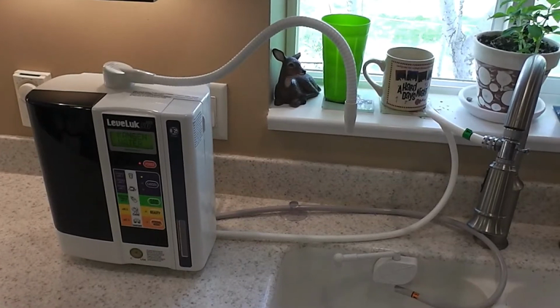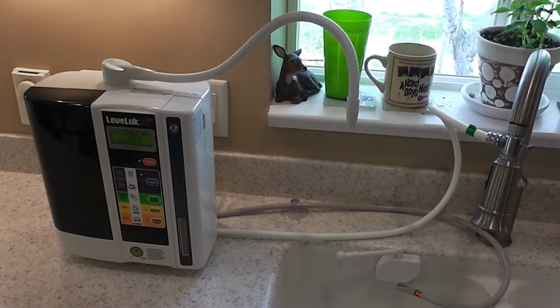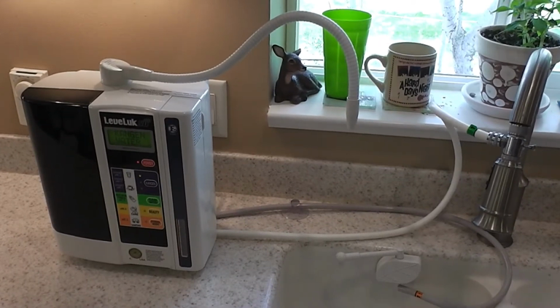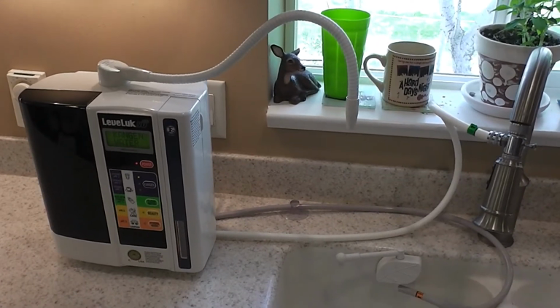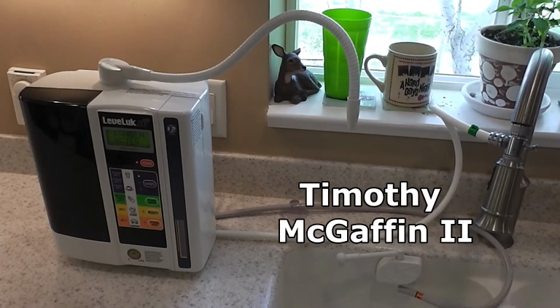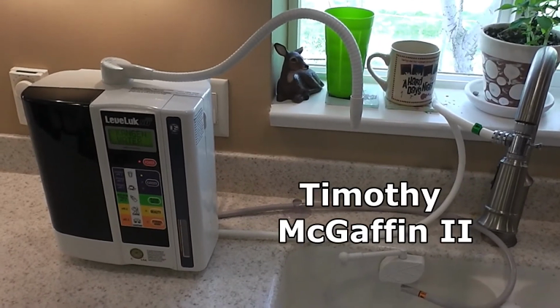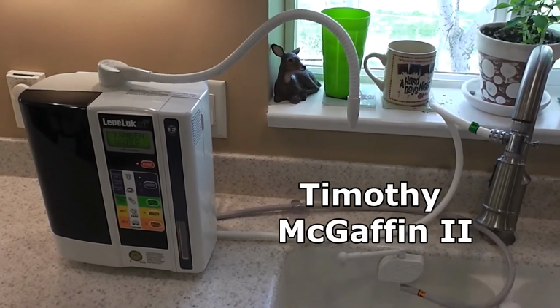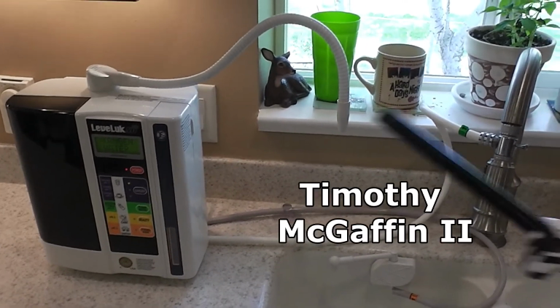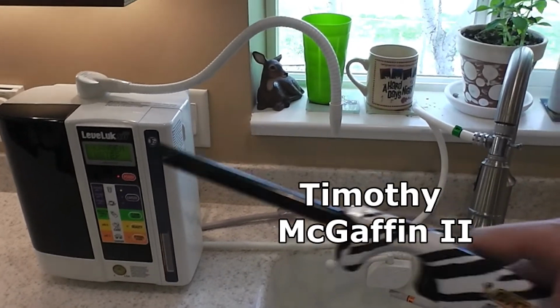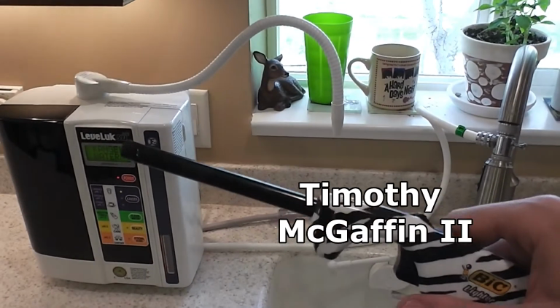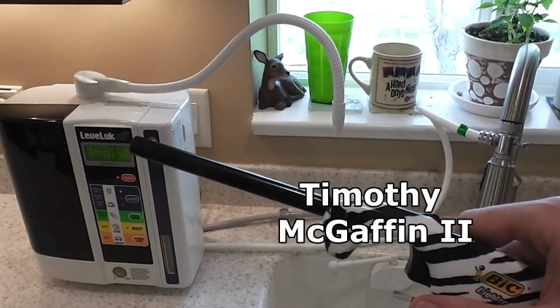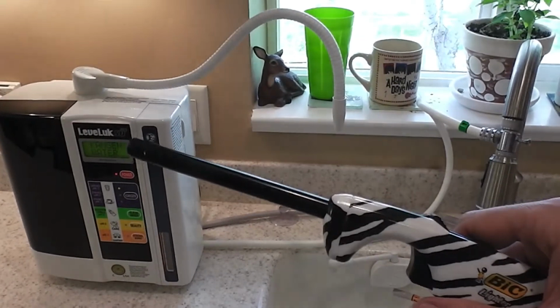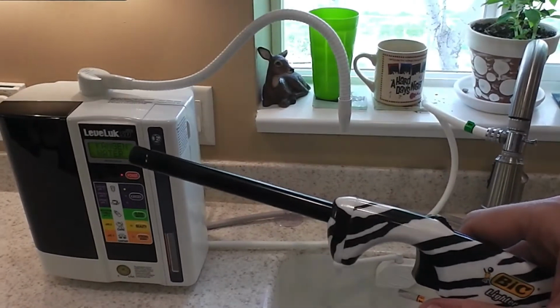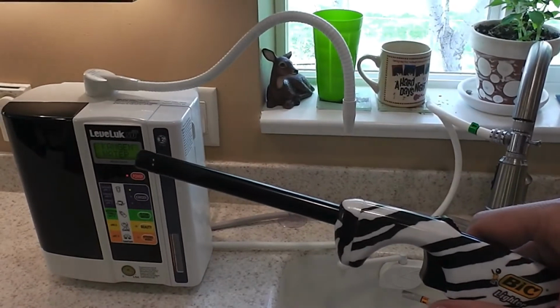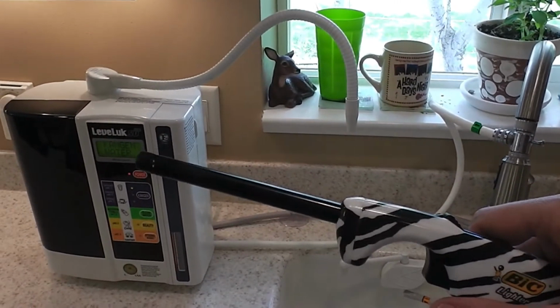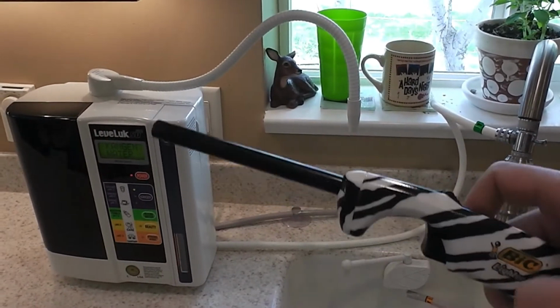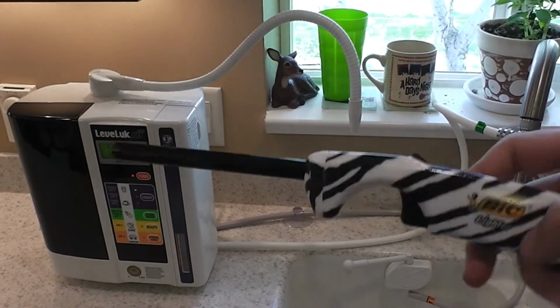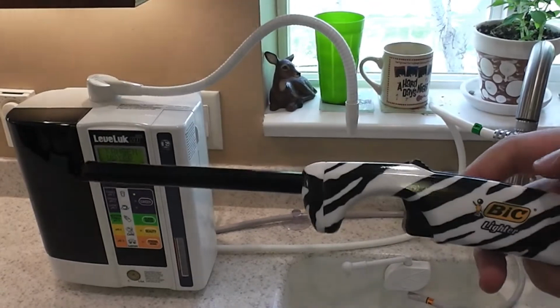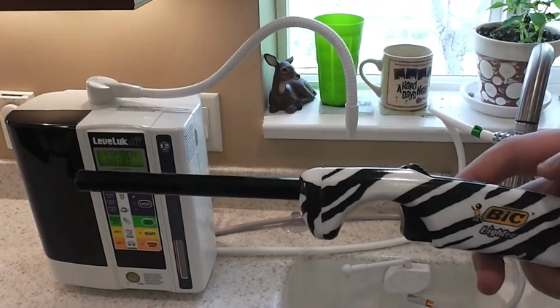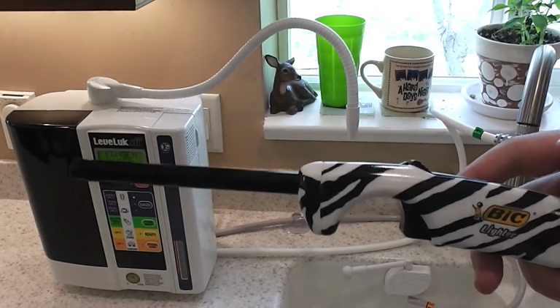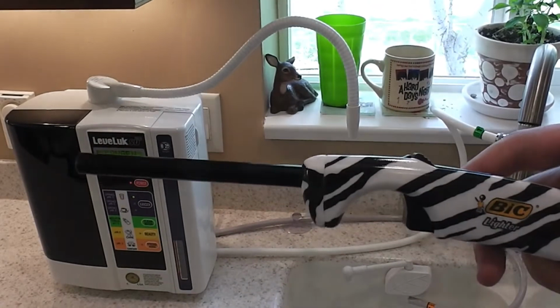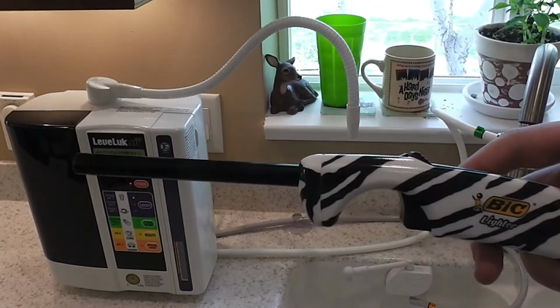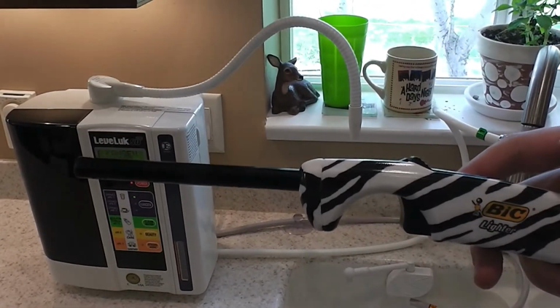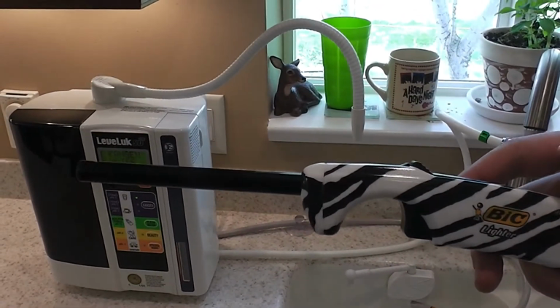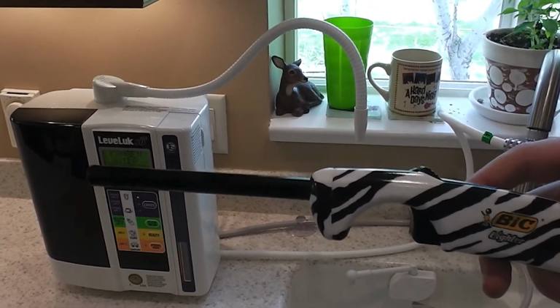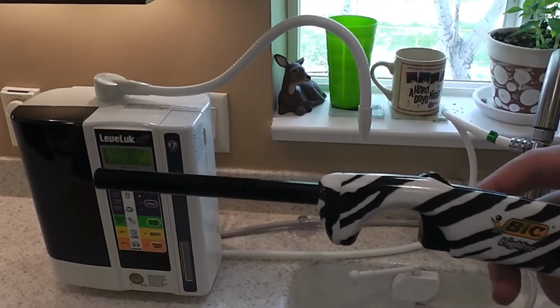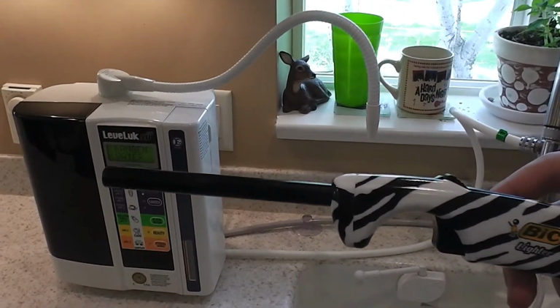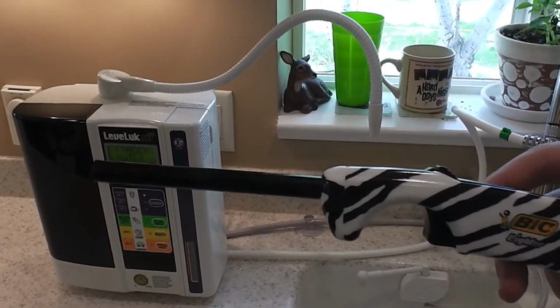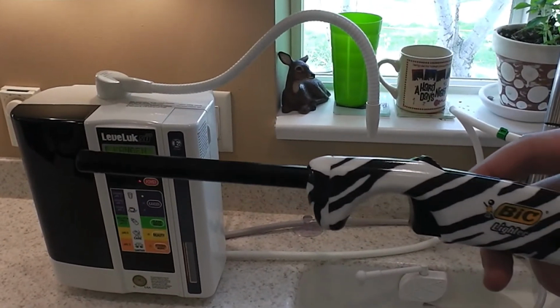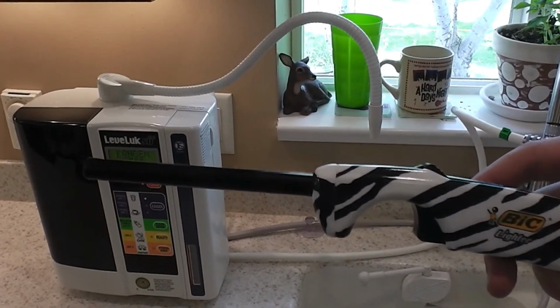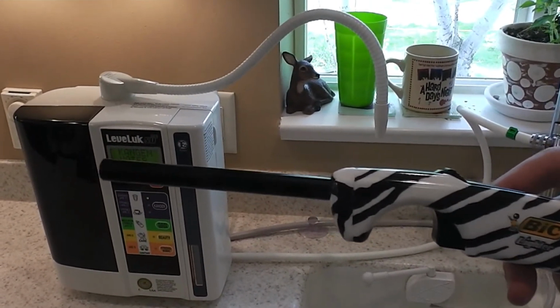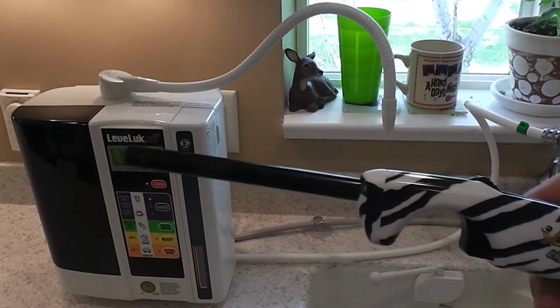Hi, this is Tim McCaffin II, and I am going to show you what happens when you mix Kangen water and fire together and explain what is happening and why.